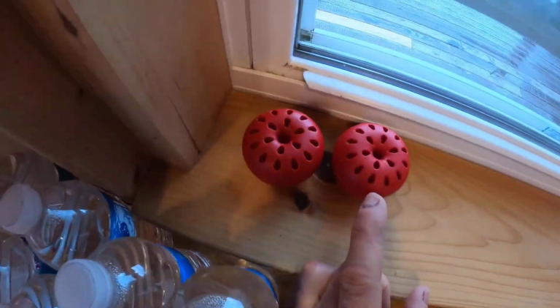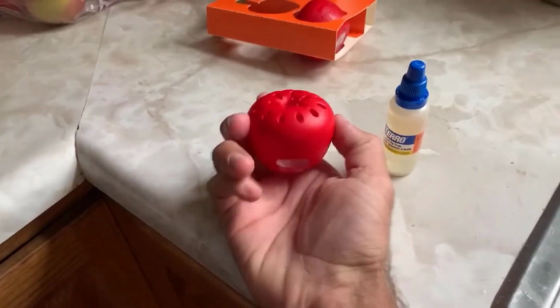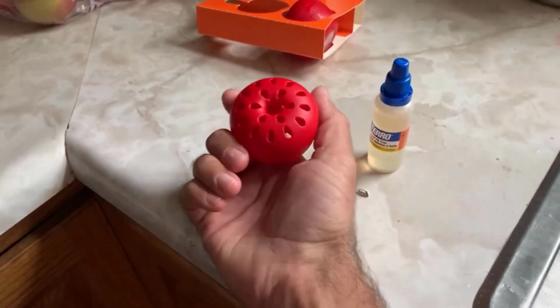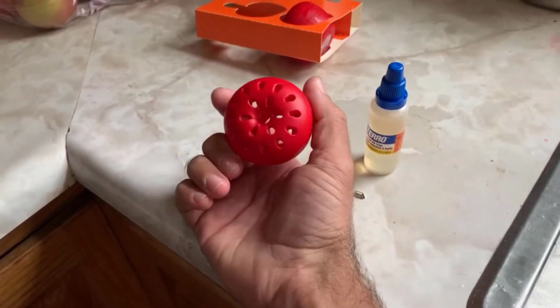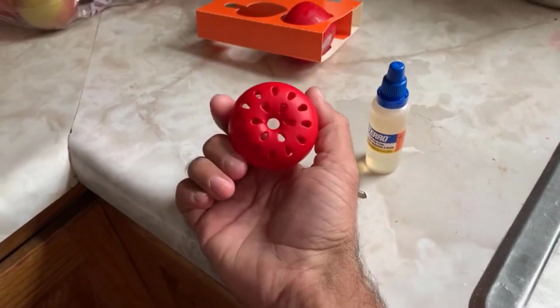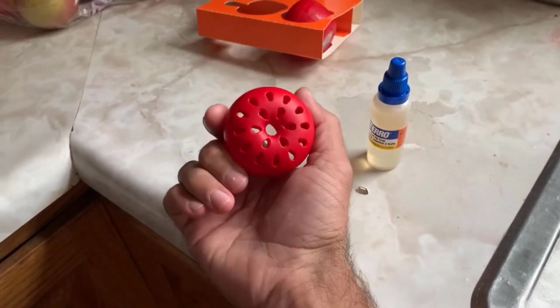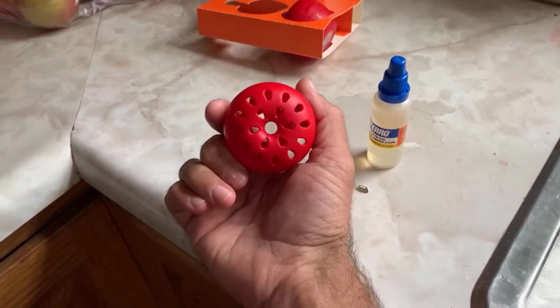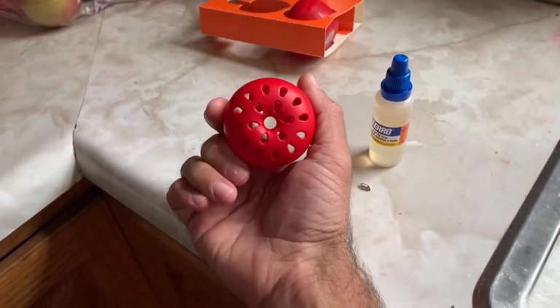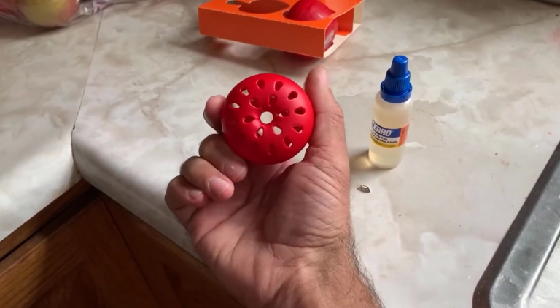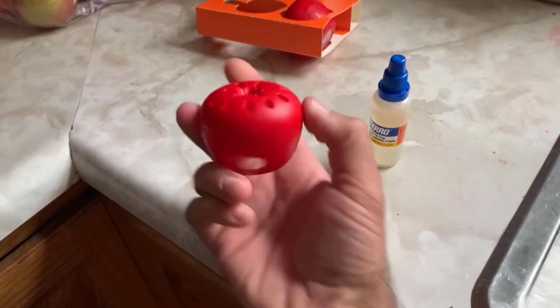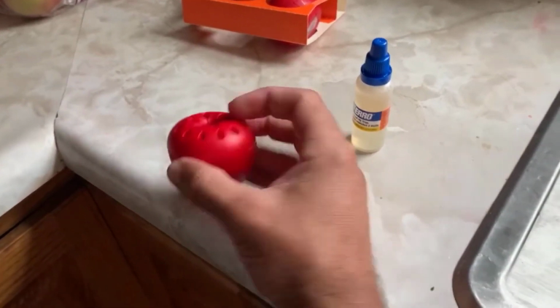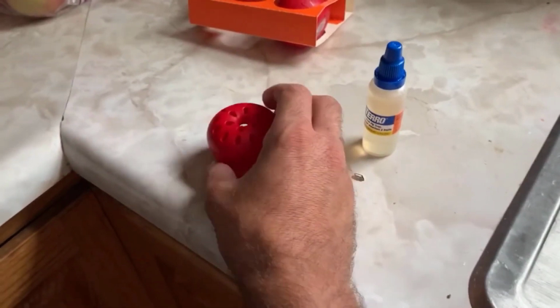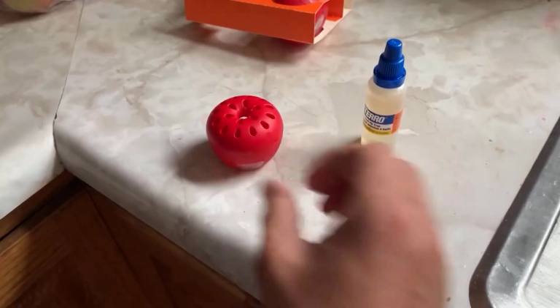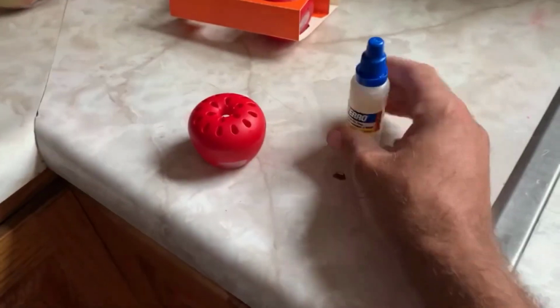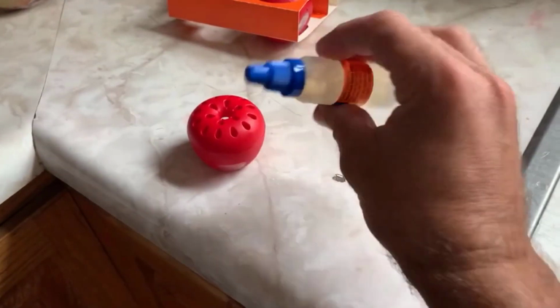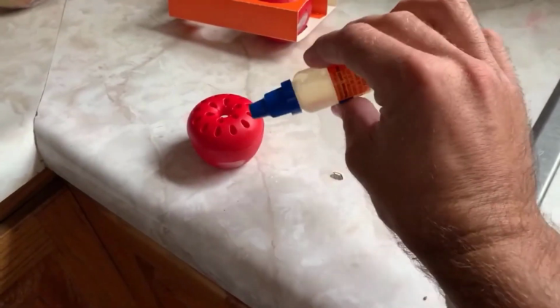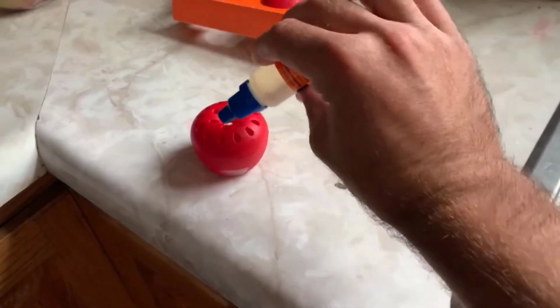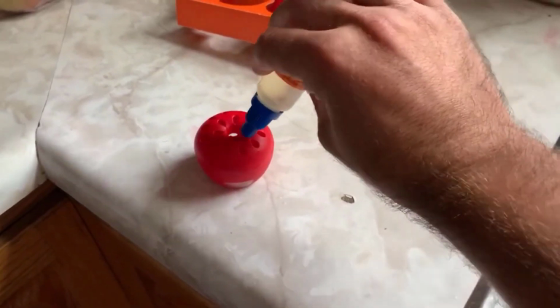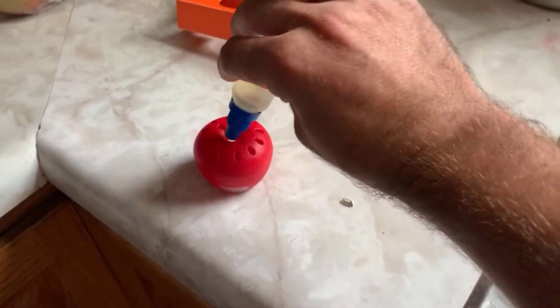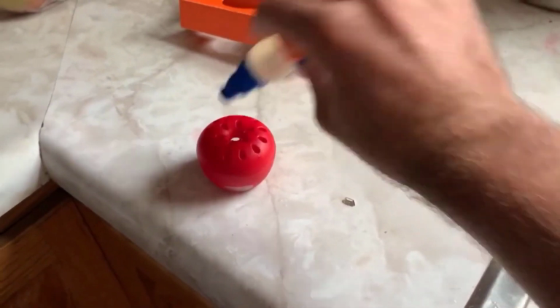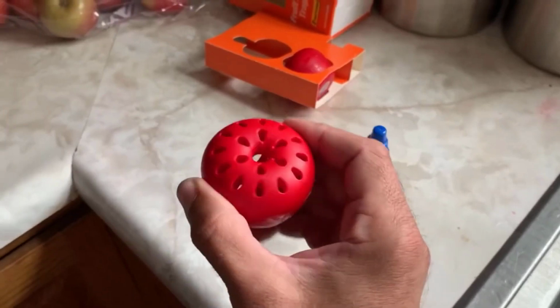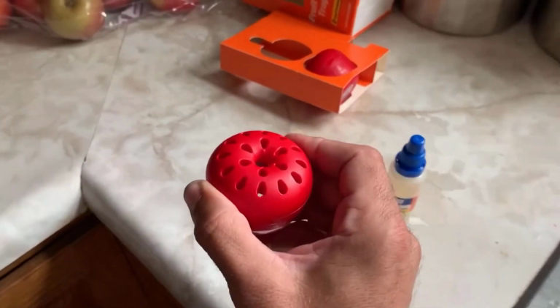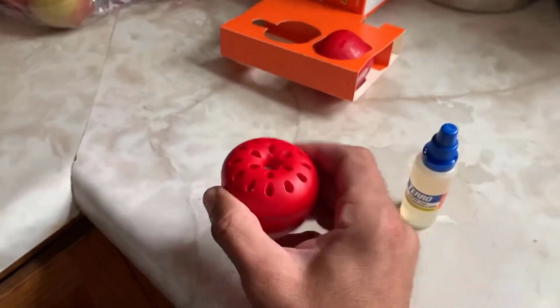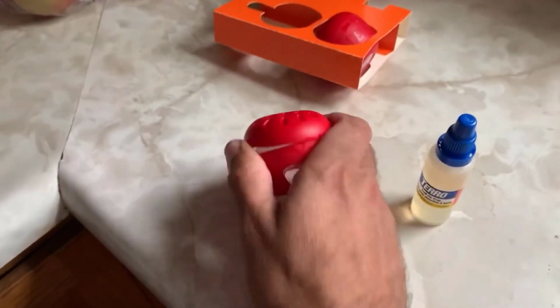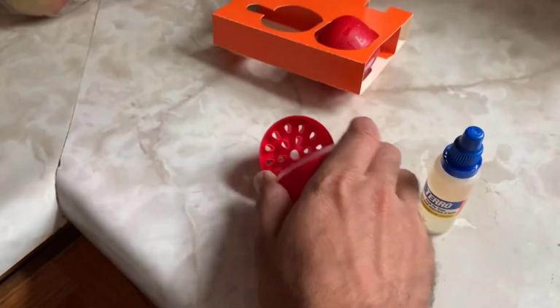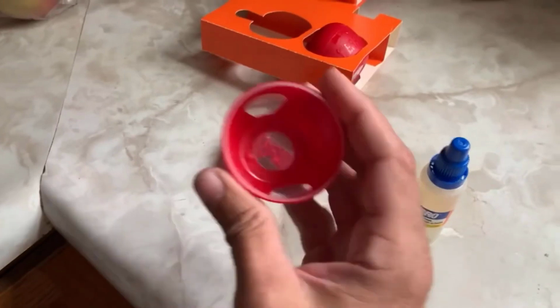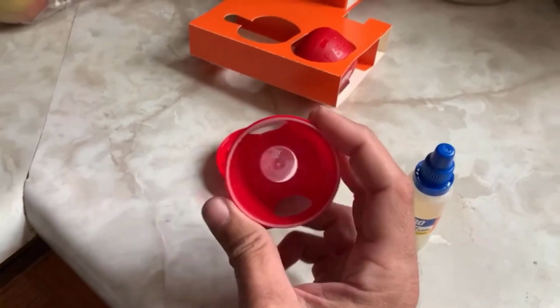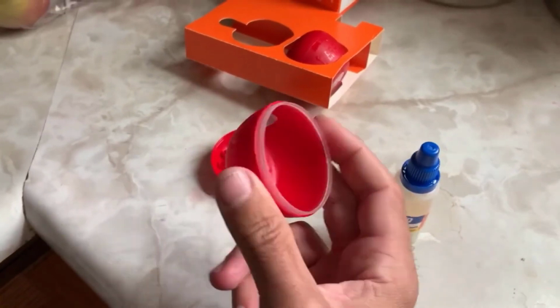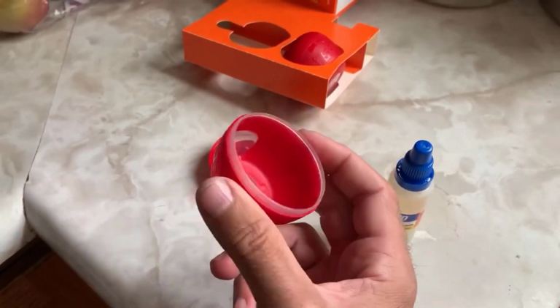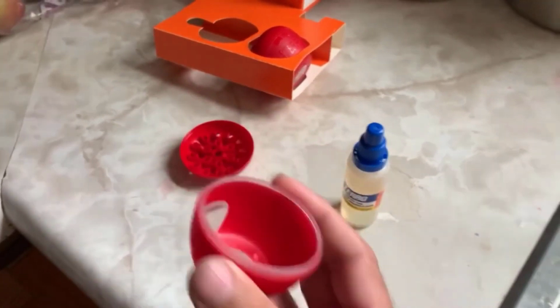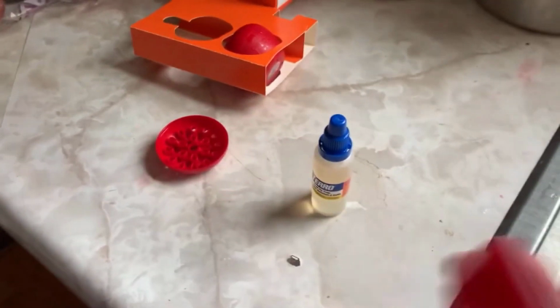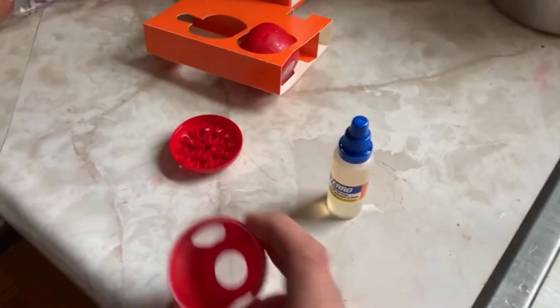It can be refilled with Tero's fruit fly liquid lure, which makes it a more sustainable option for ongoing use. Simply open the trap, place it near fruit fly activity, and let it do the work.